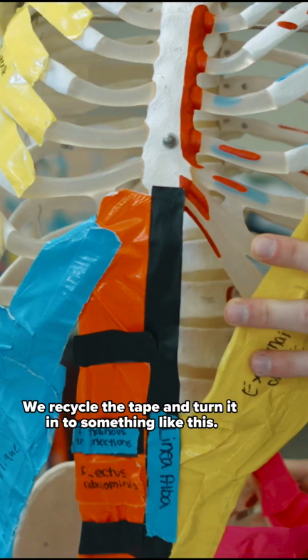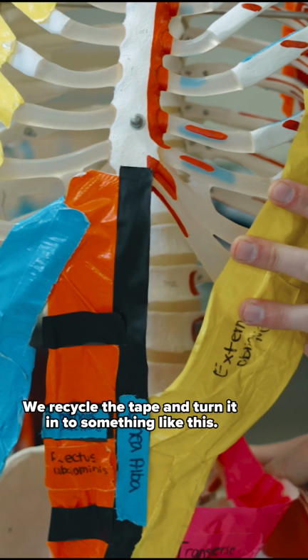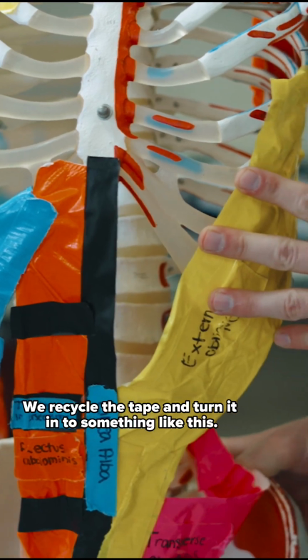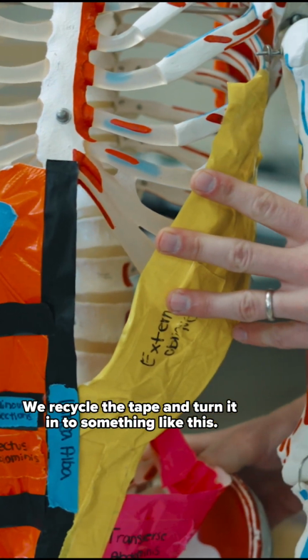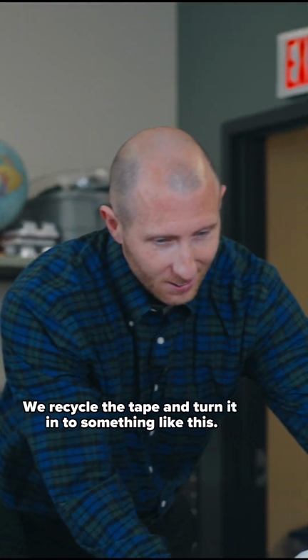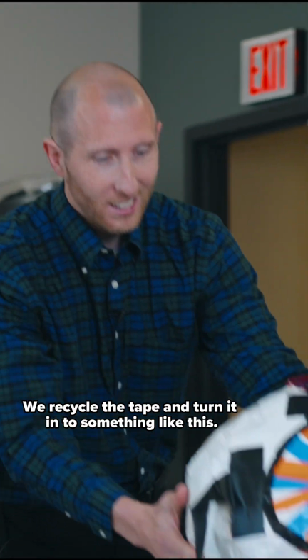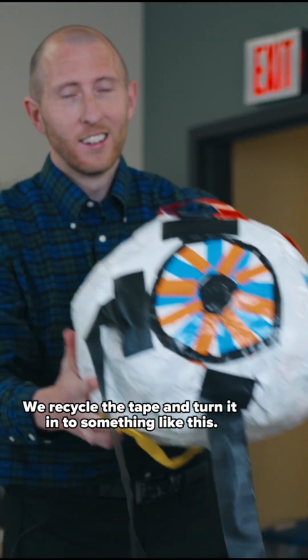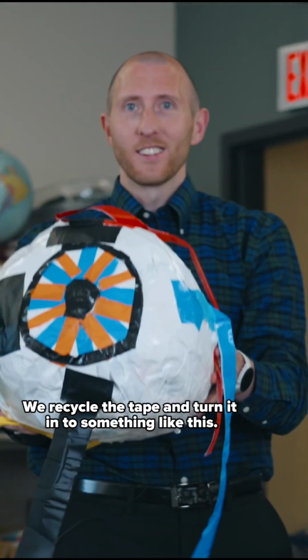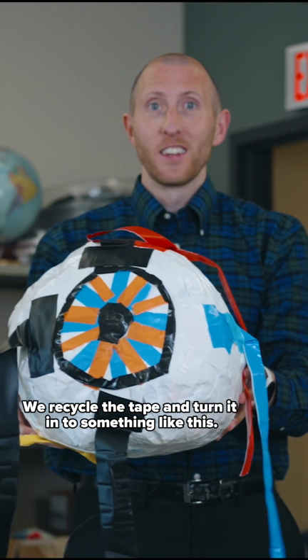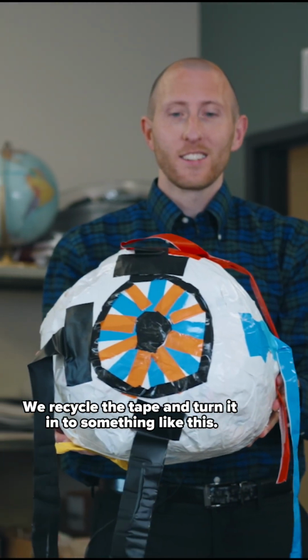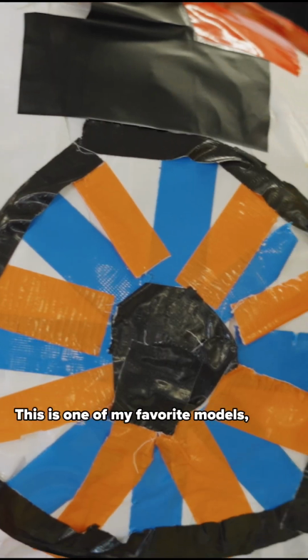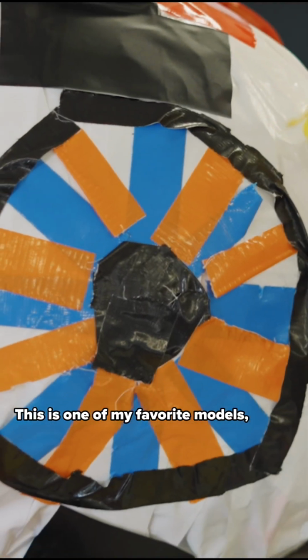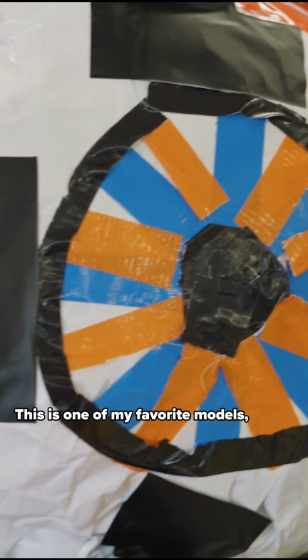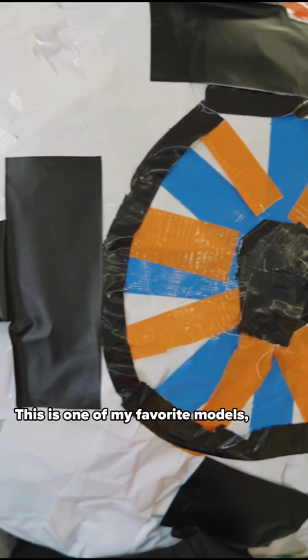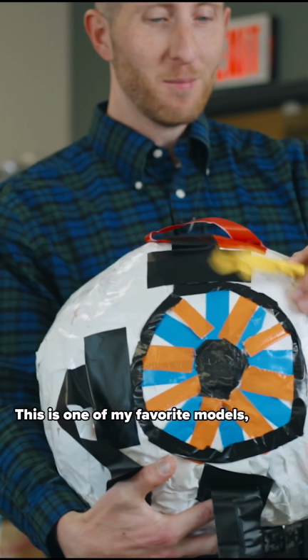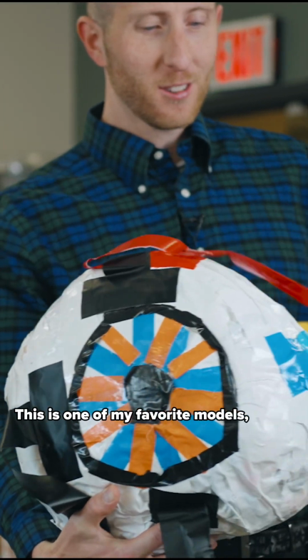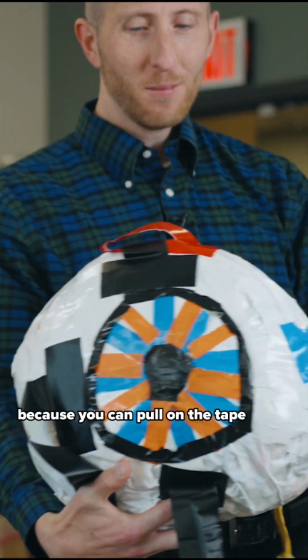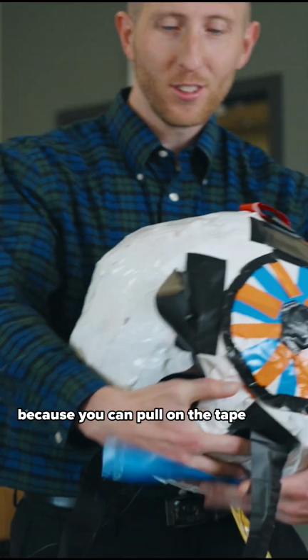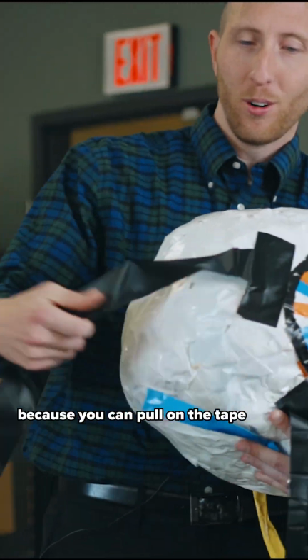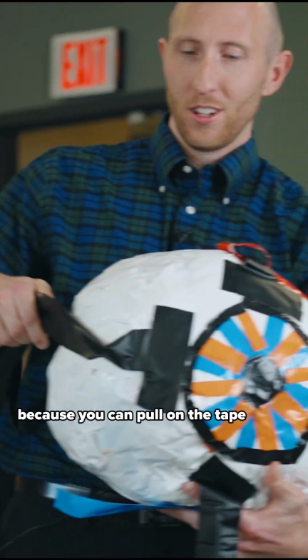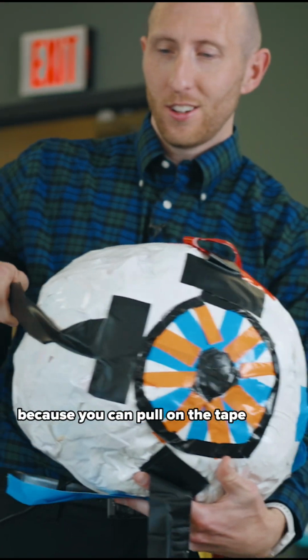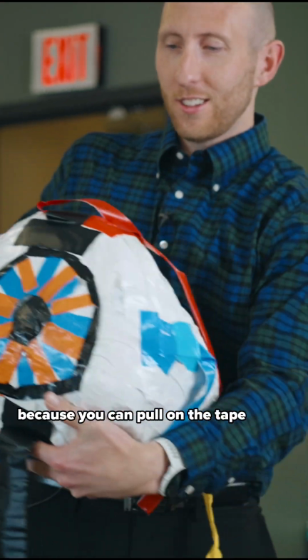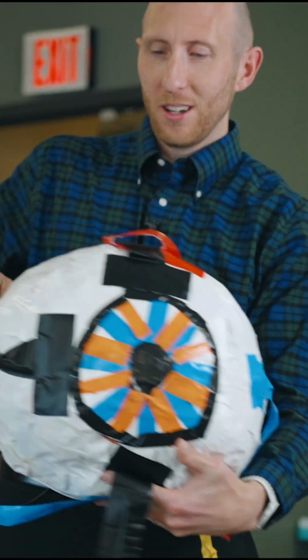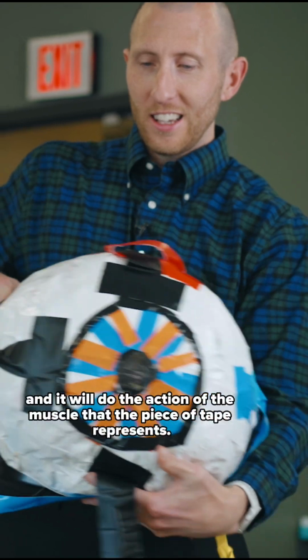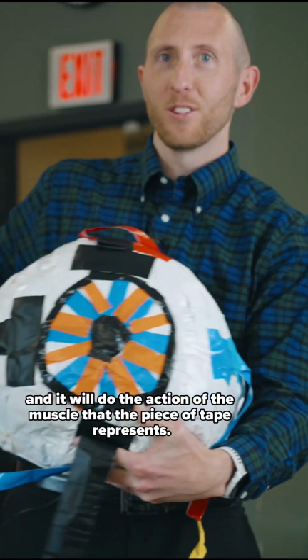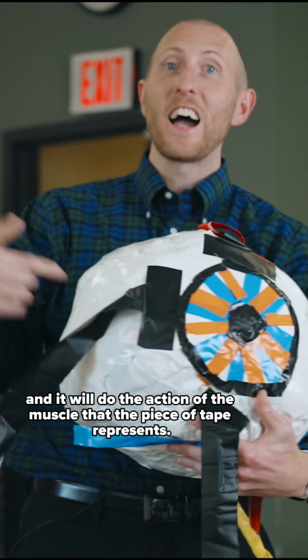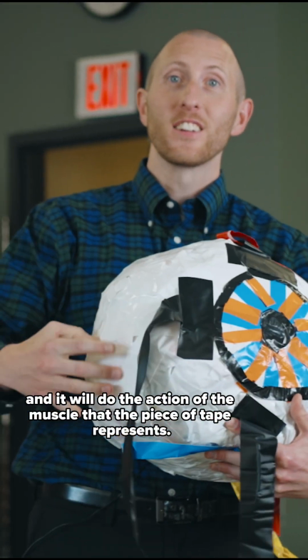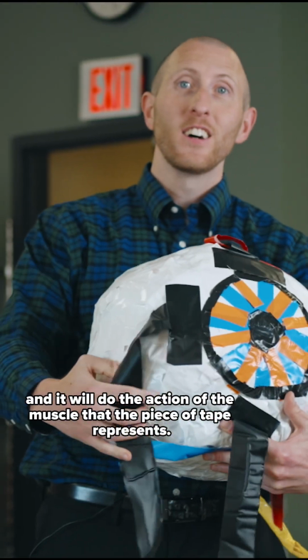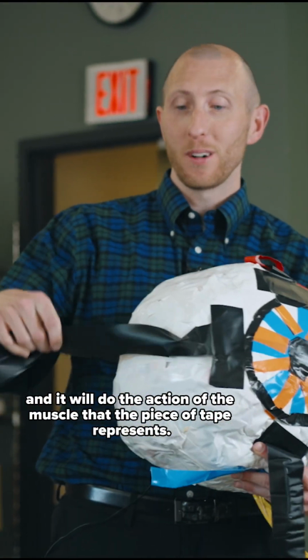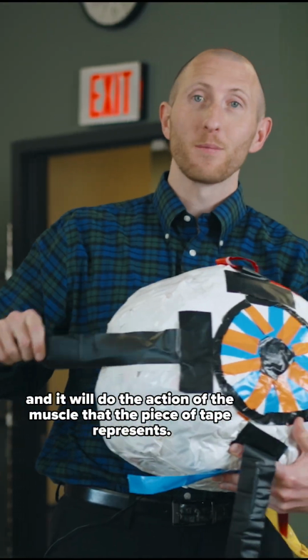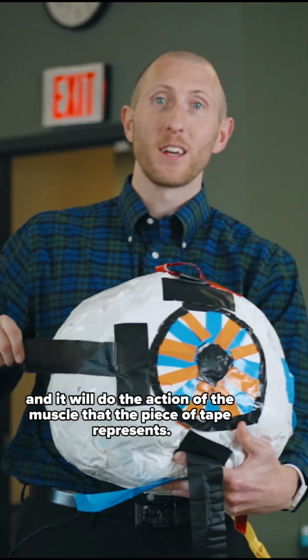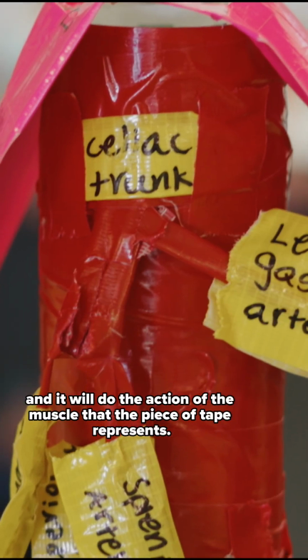We recycle the tape and turn it into something like this. This is one of my favorite models because you can pull on the tape and it will do the action of the muscle that the piece of tape represents.